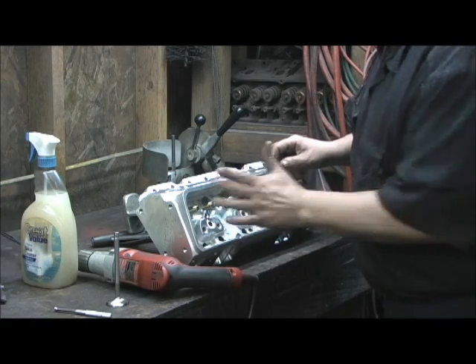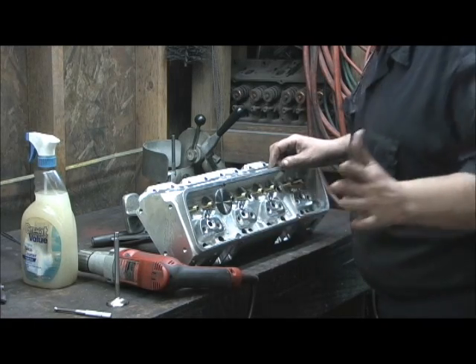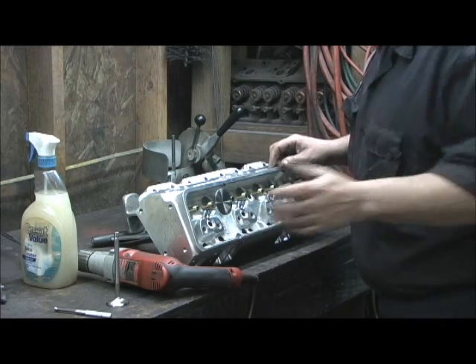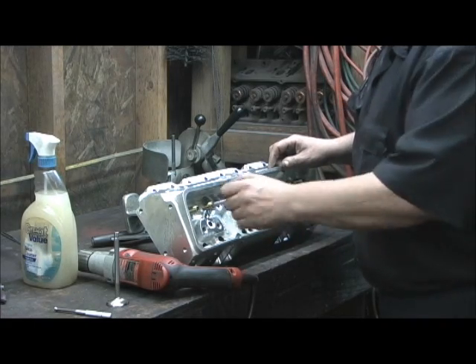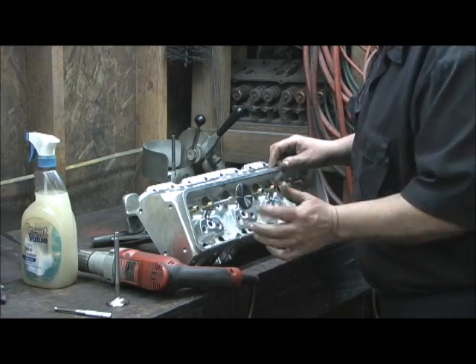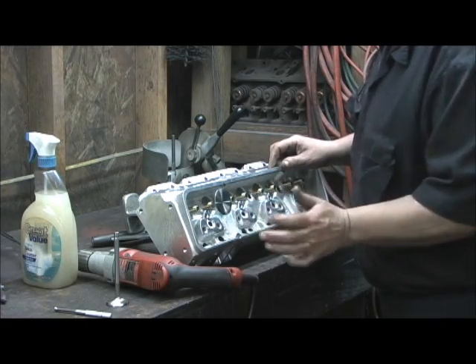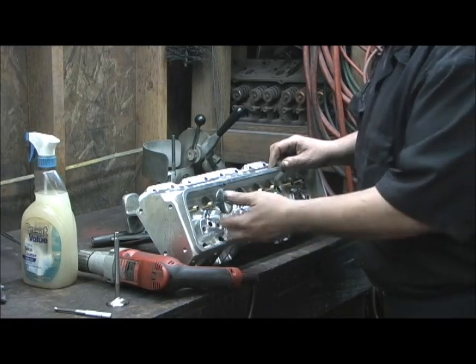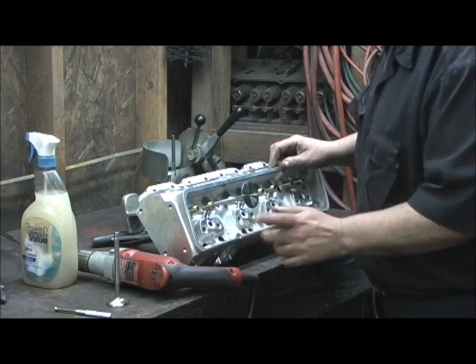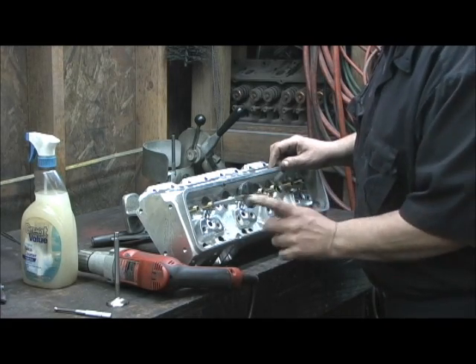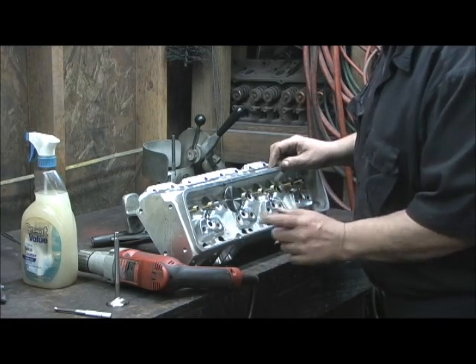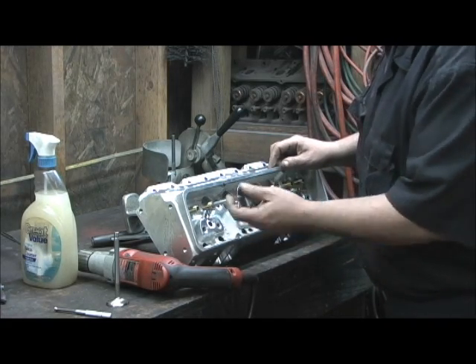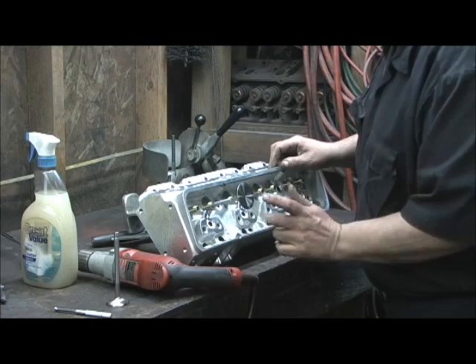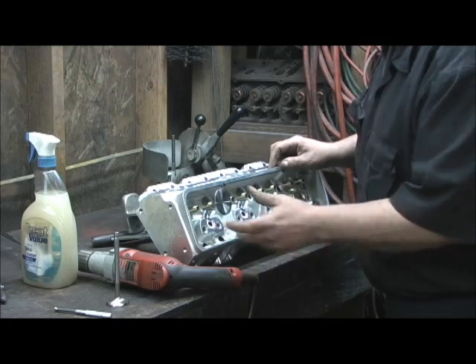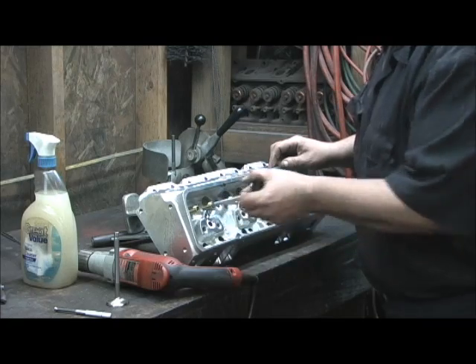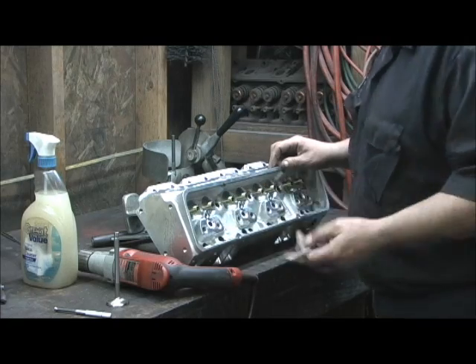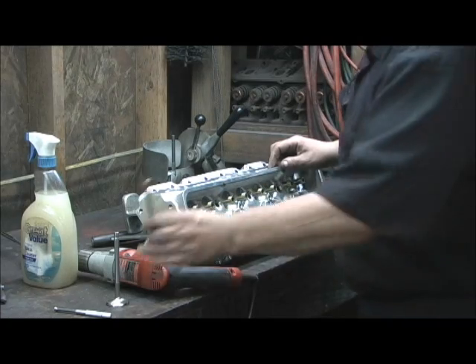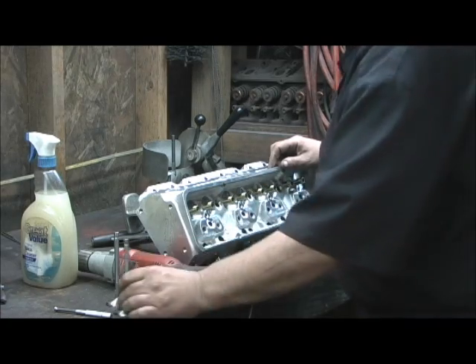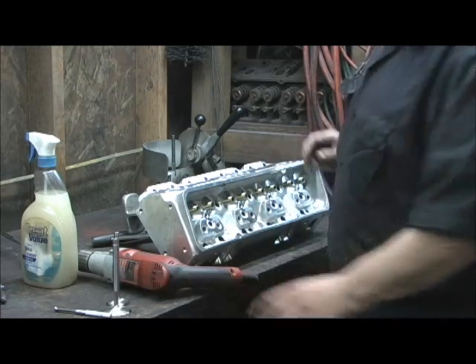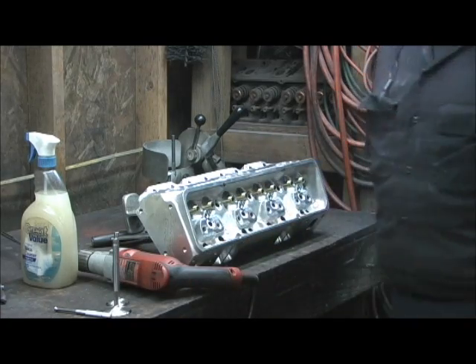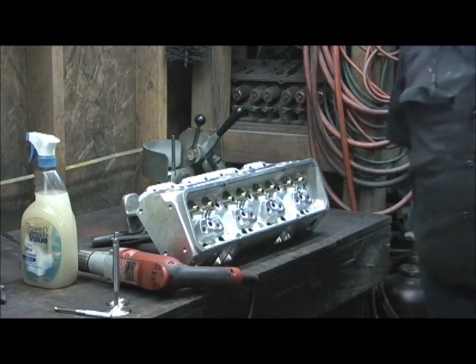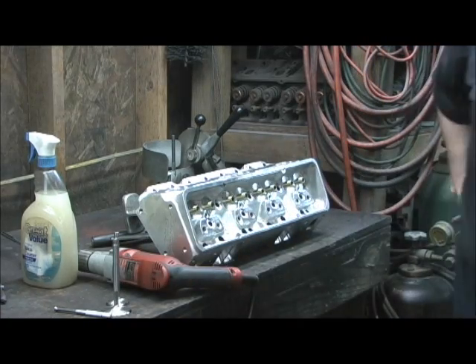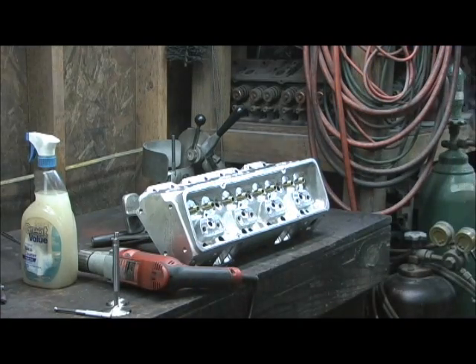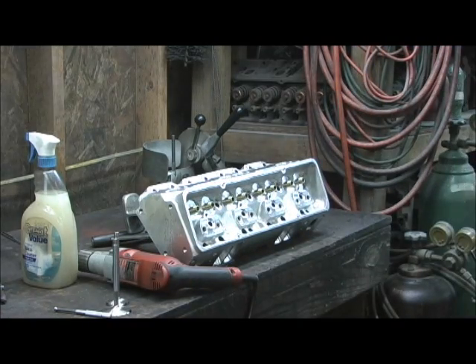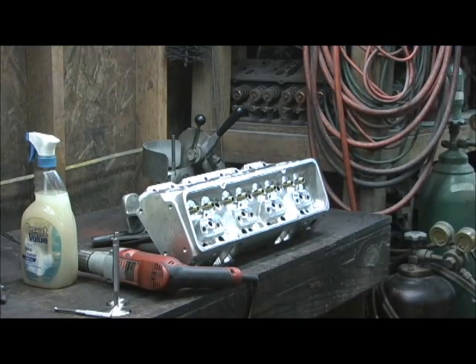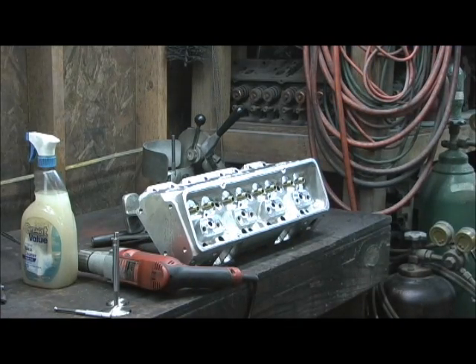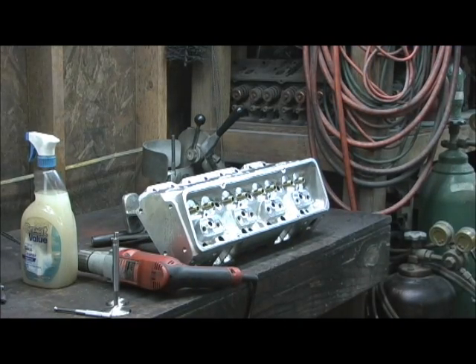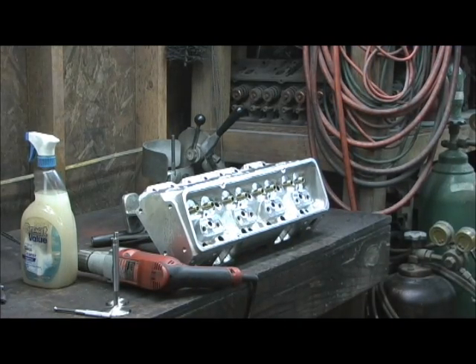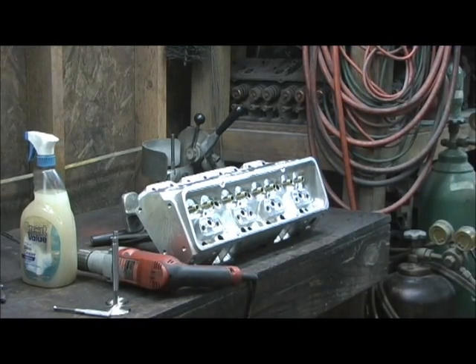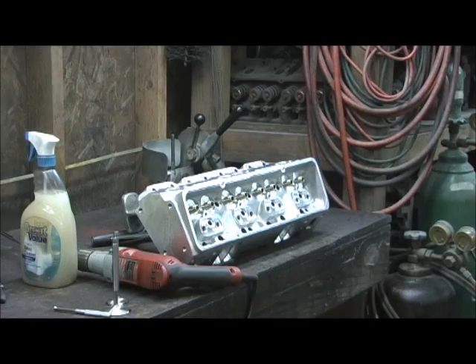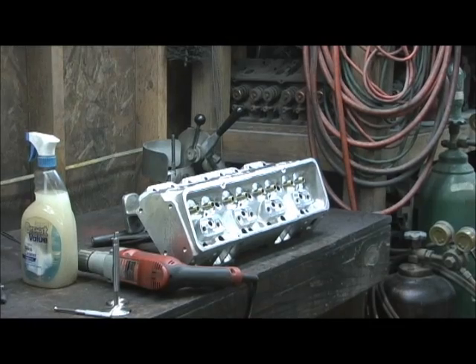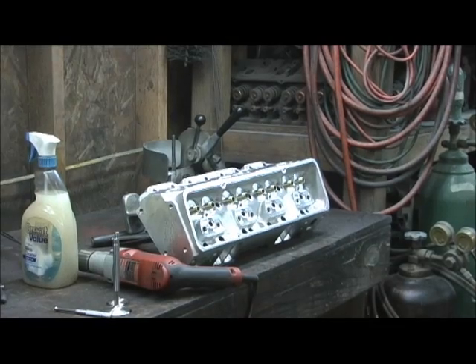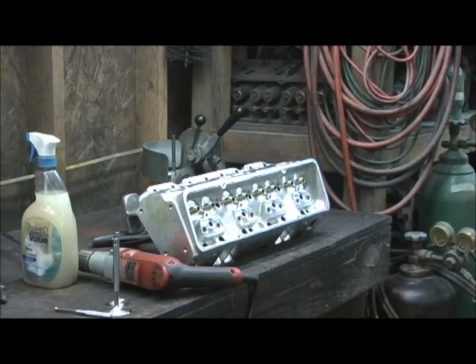Now we'll go on to this and get on with what we've got to do on the valve job.